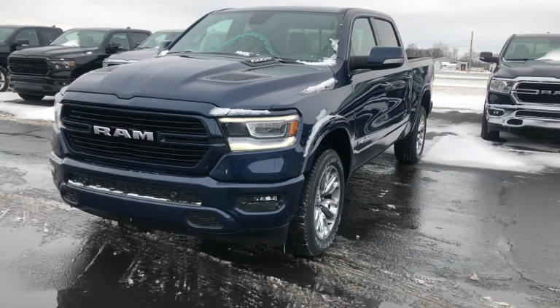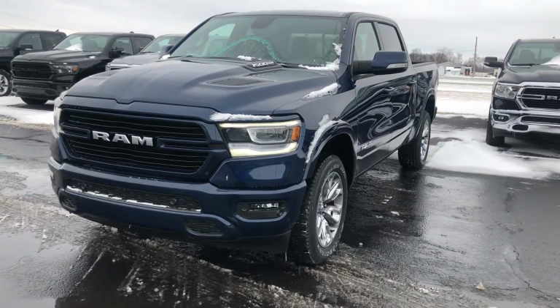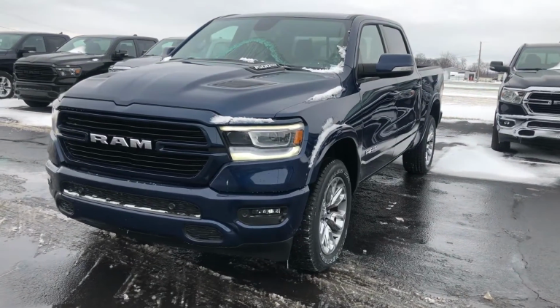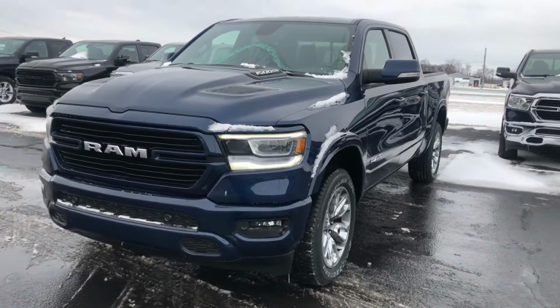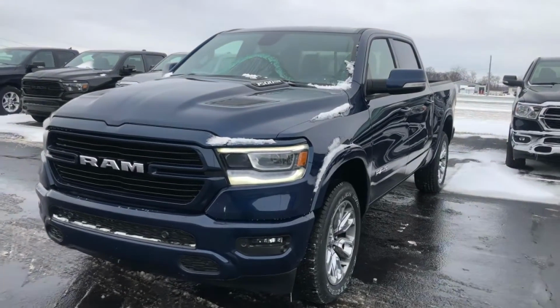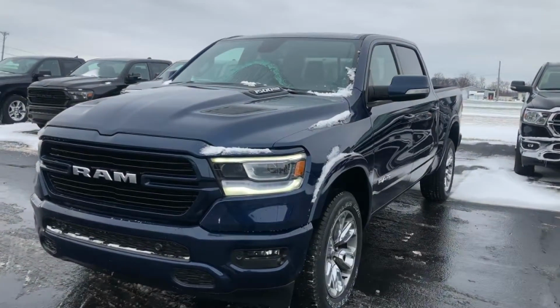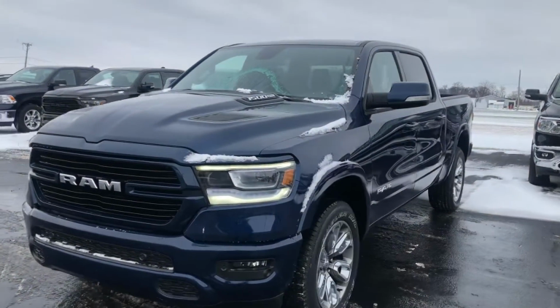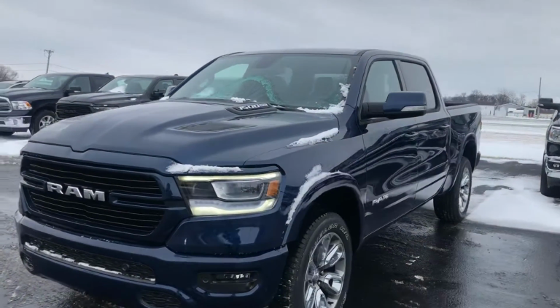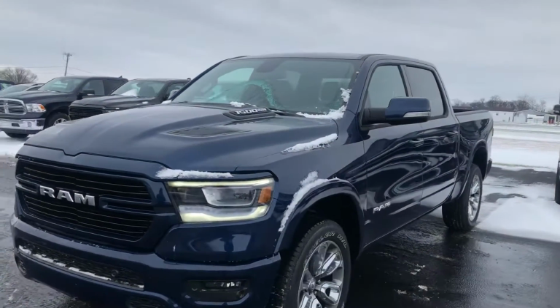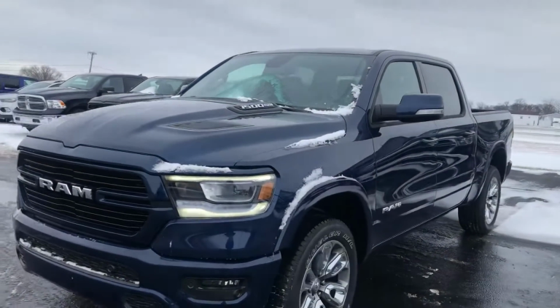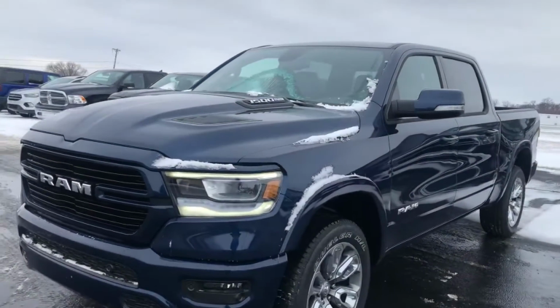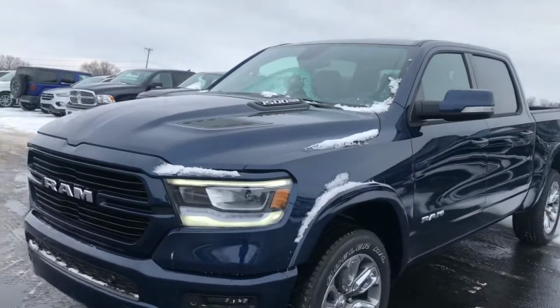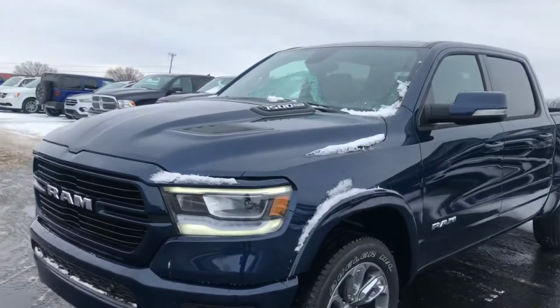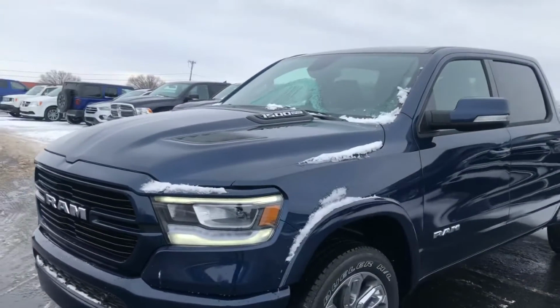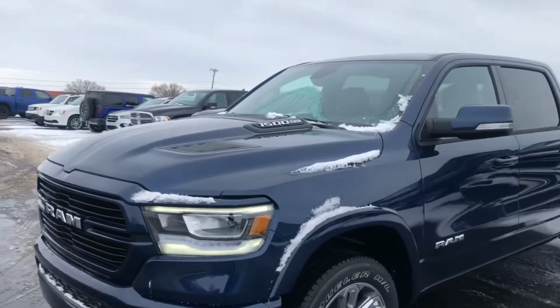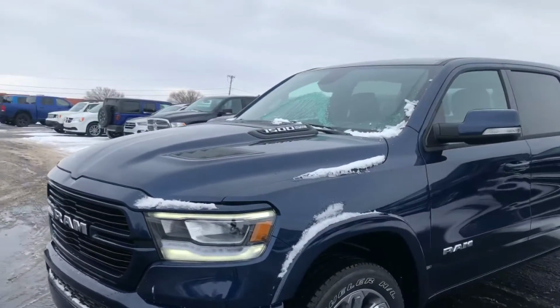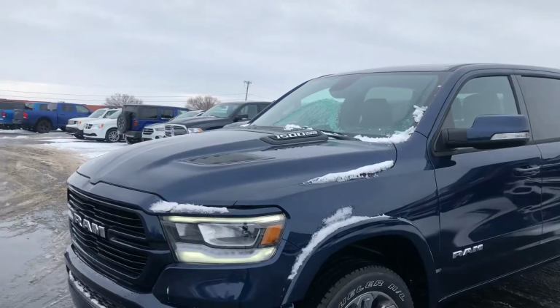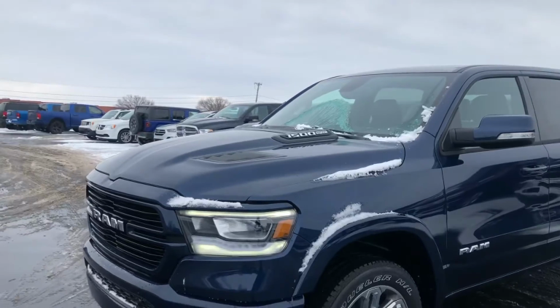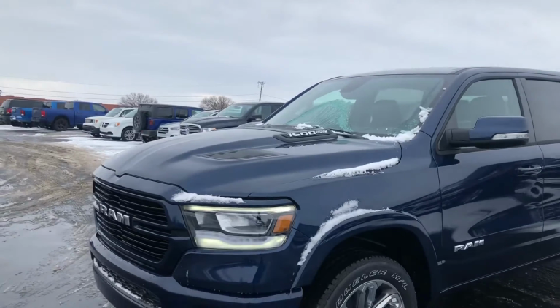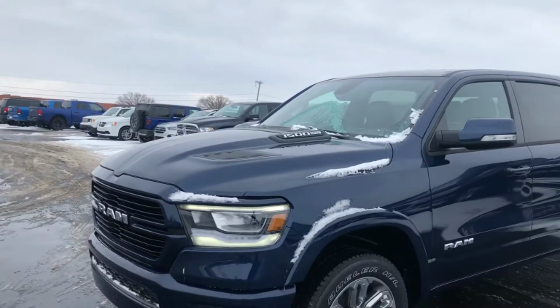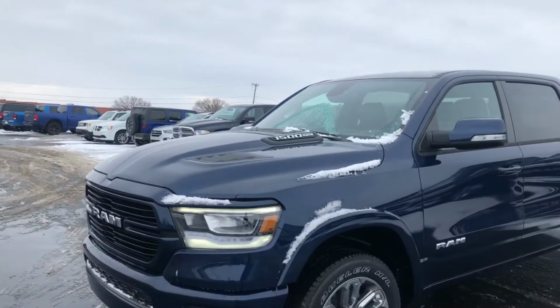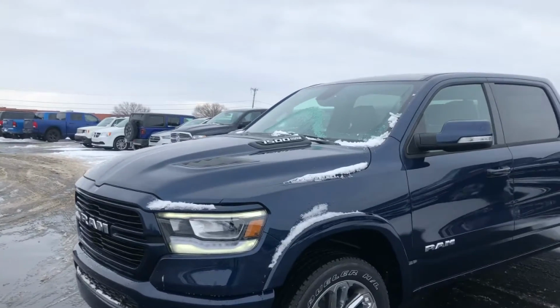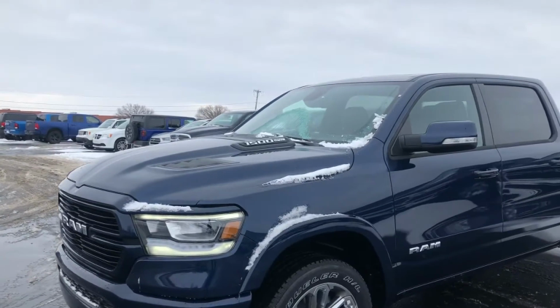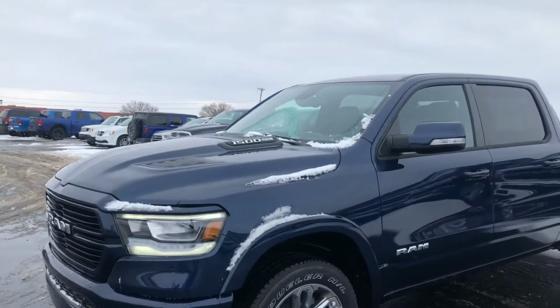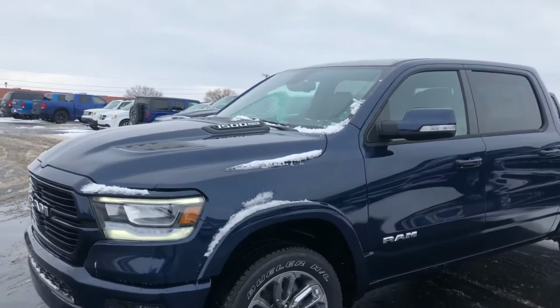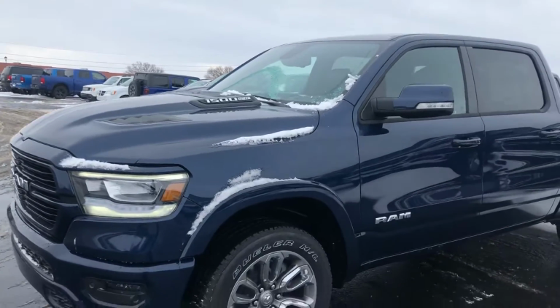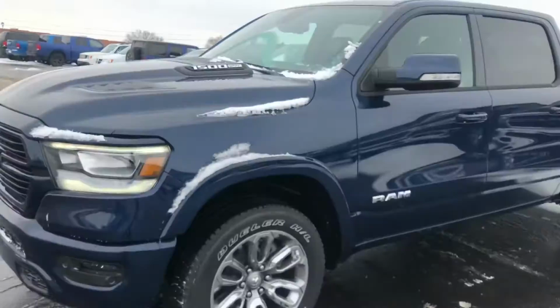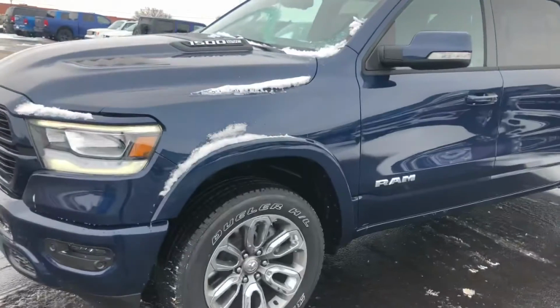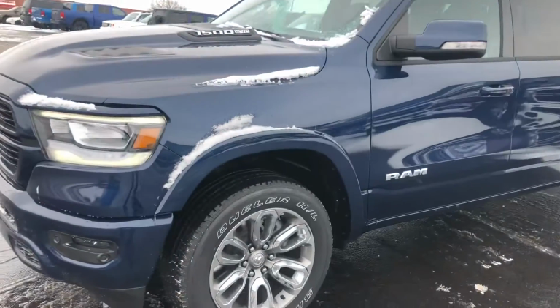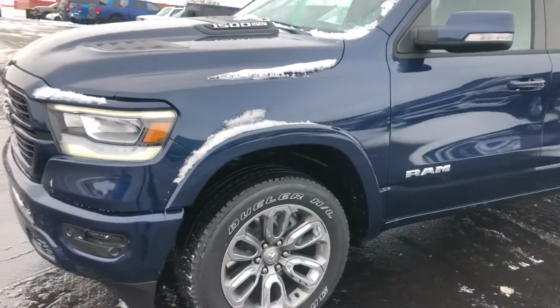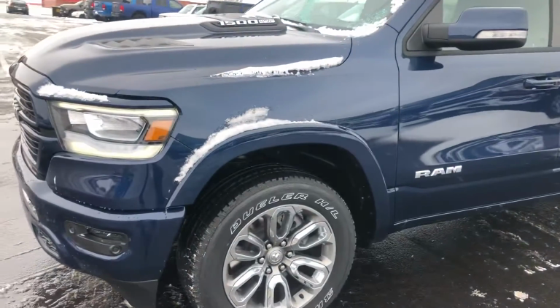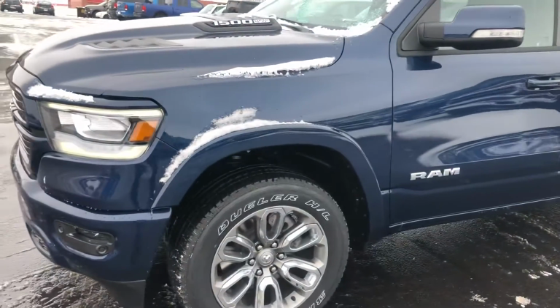All right Eric, I just had a little bit of spare time so I wanted to do a little walk-around video of the beautiful Patriot Blue Laramie.